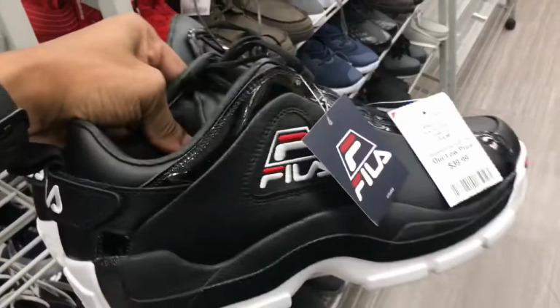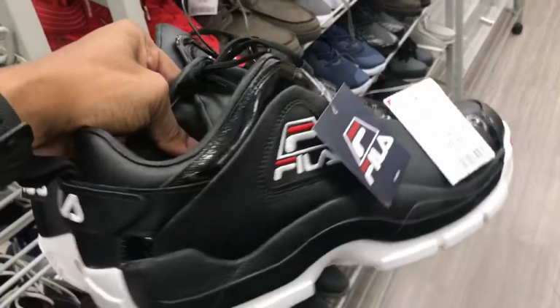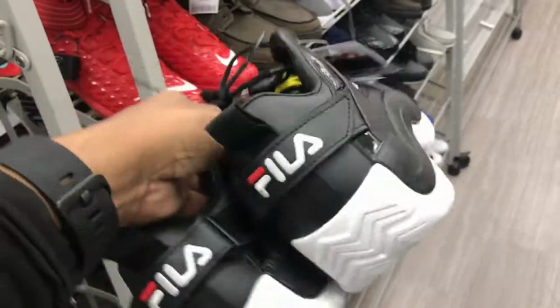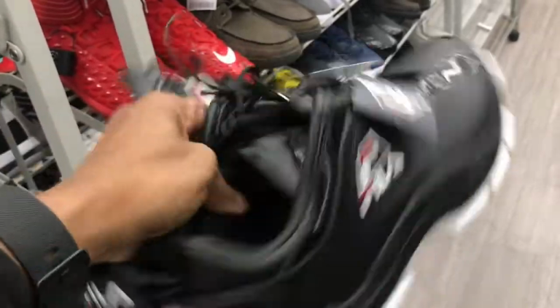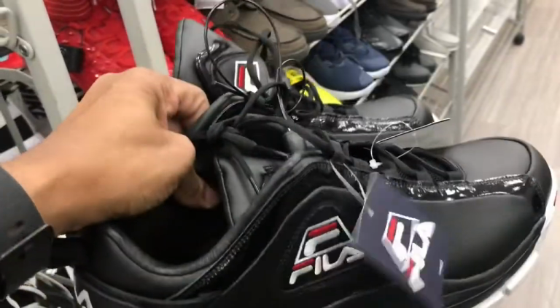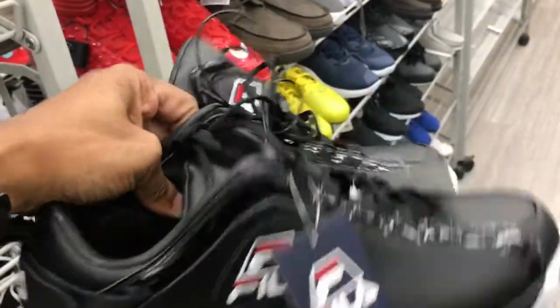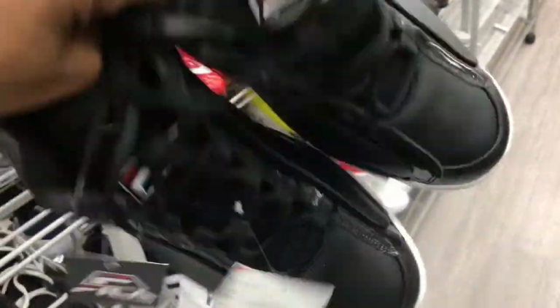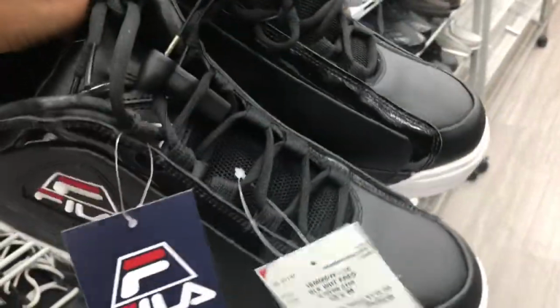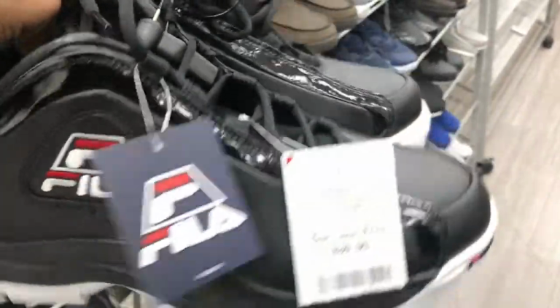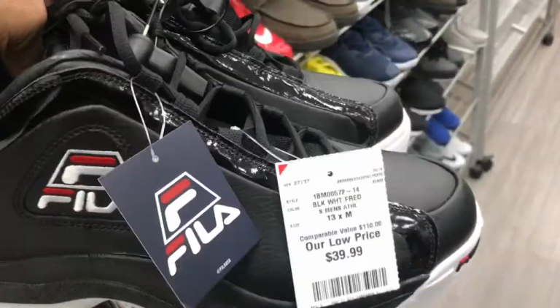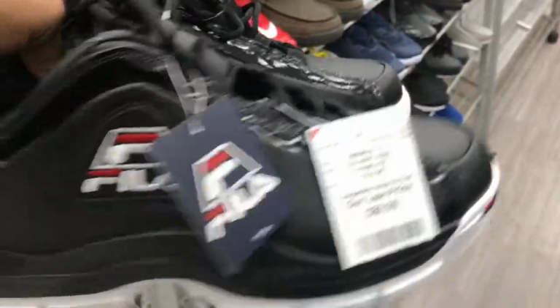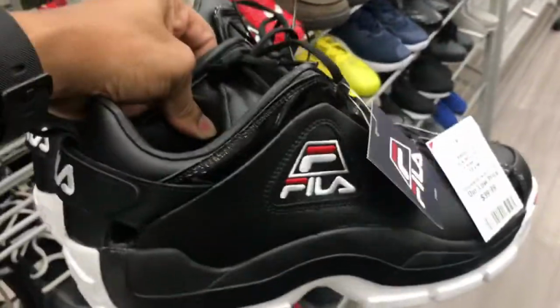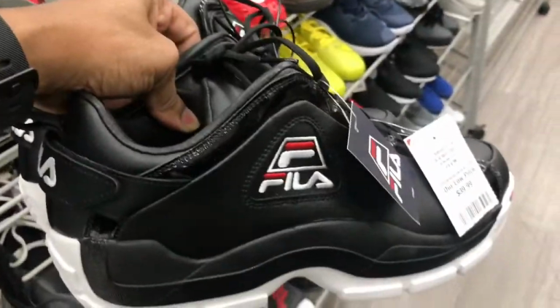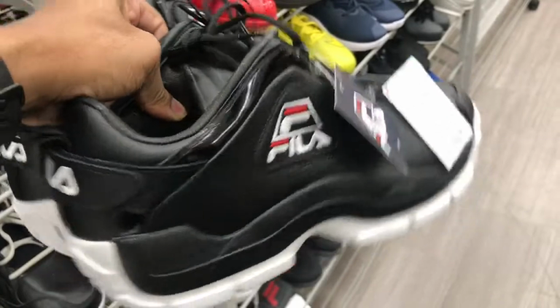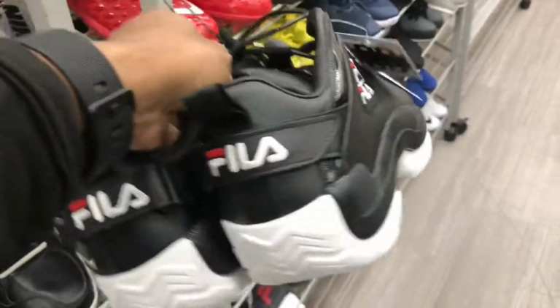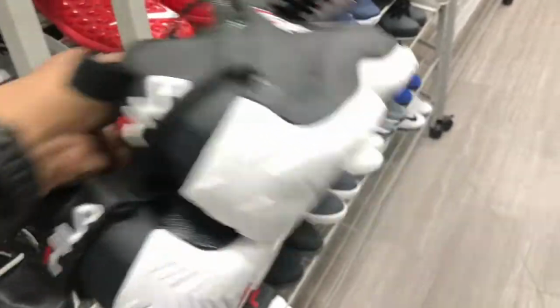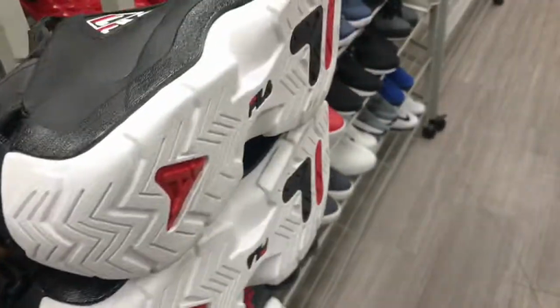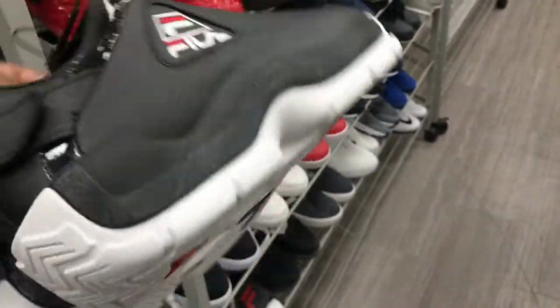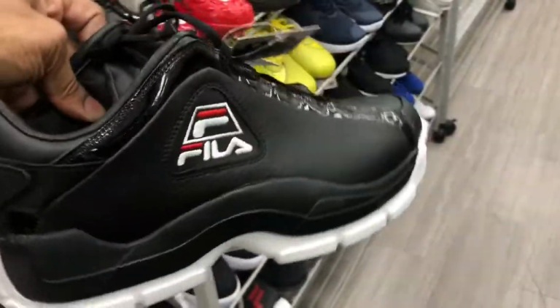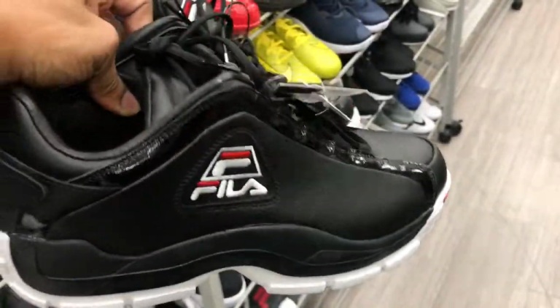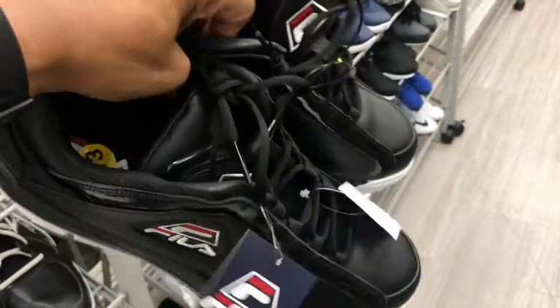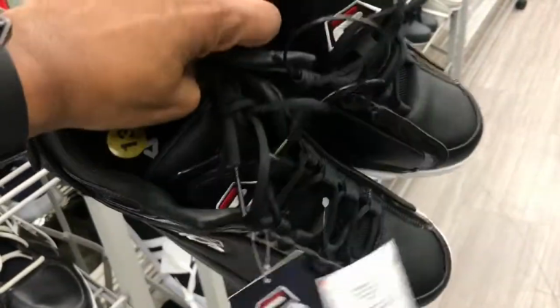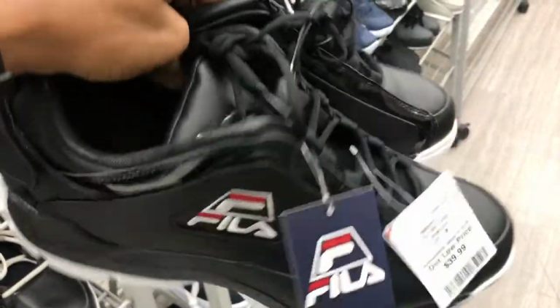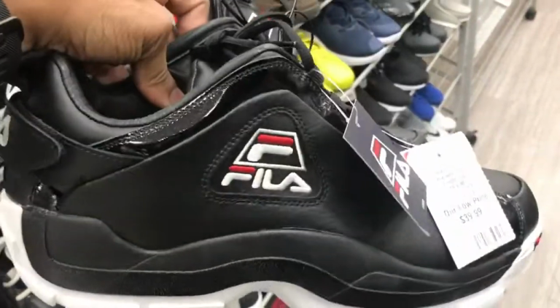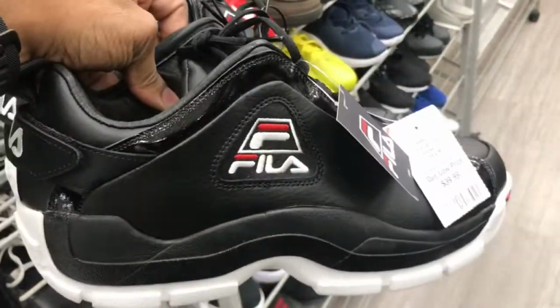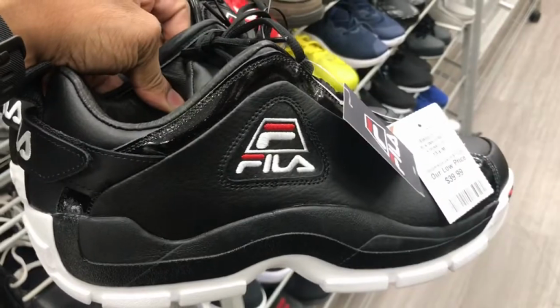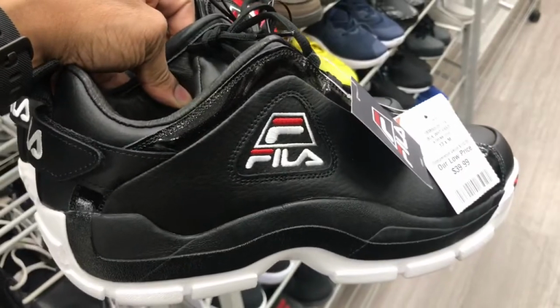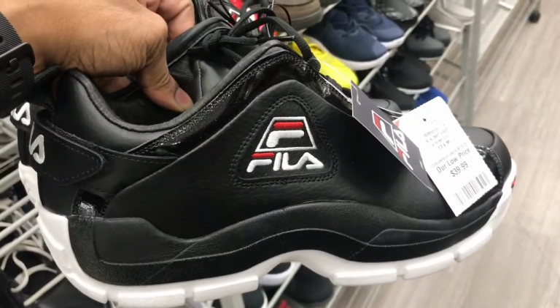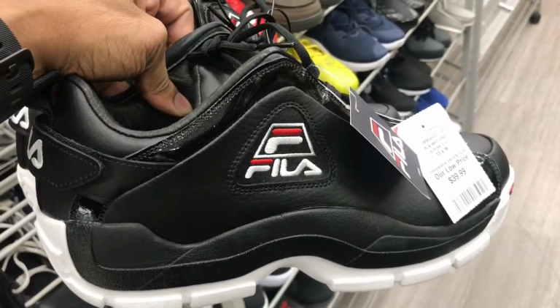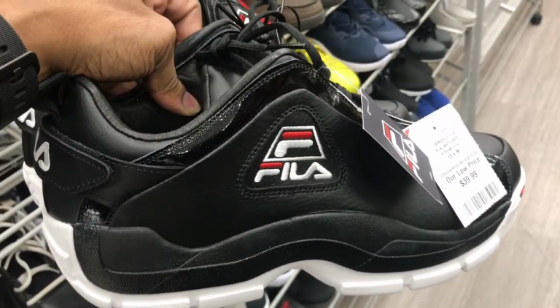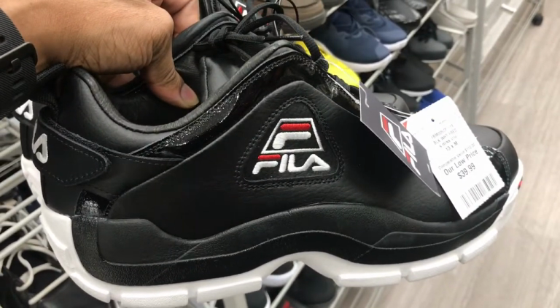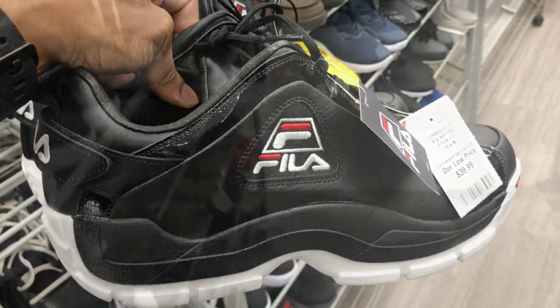Found some of these black and white Feelers 96-style low-tops. $39.99 is the price point for these joints, family. These are starting to pop up in Burlingtons — check your local Burlington if you're interested. Size 13, family.